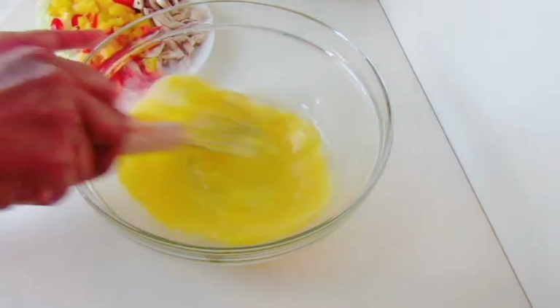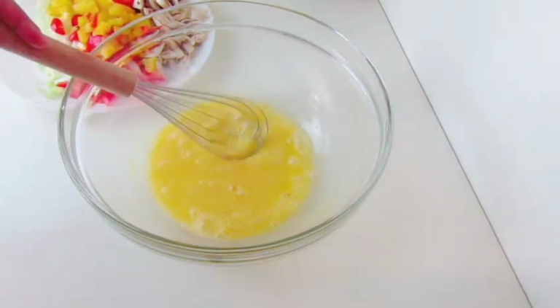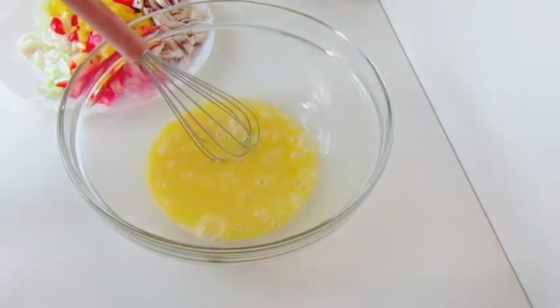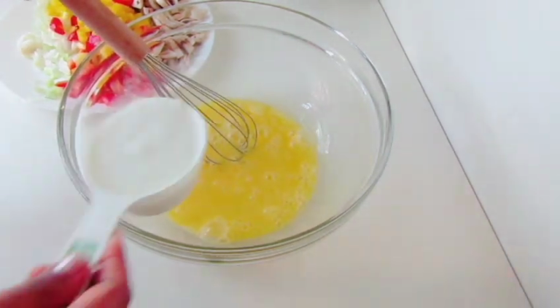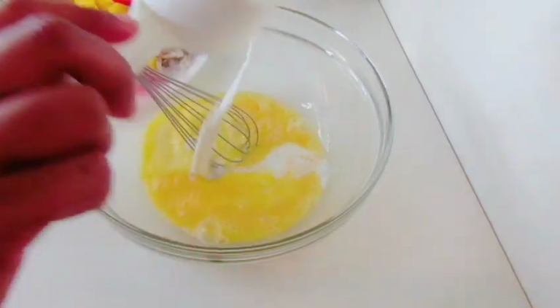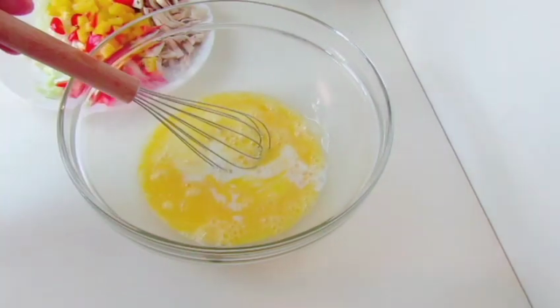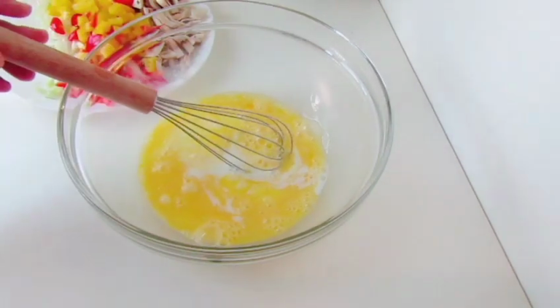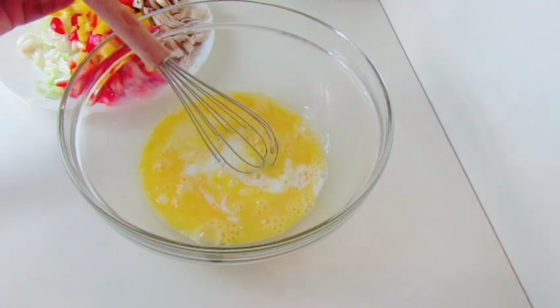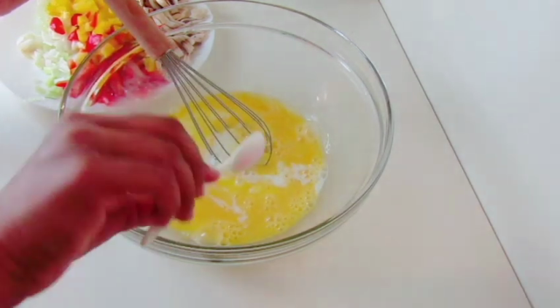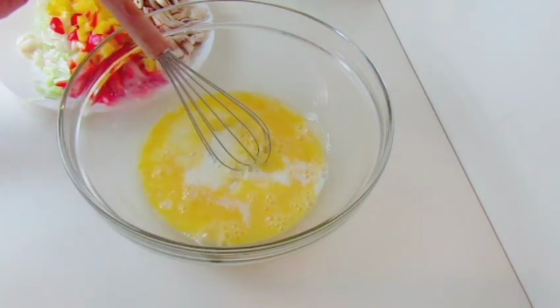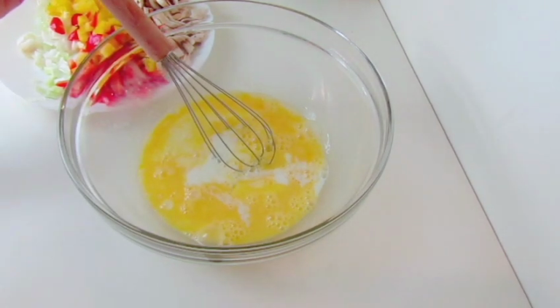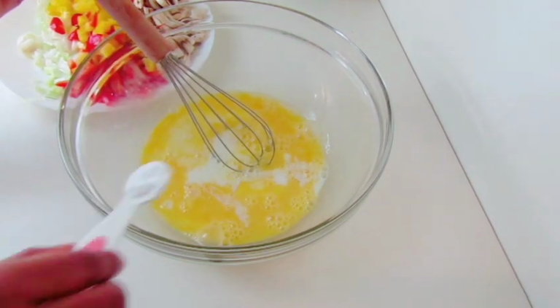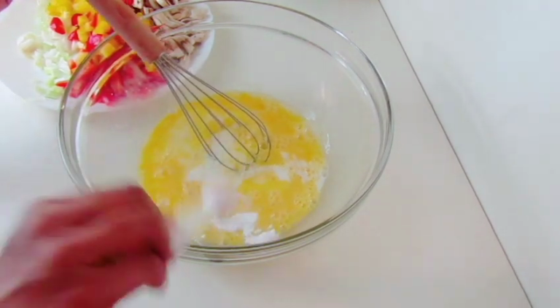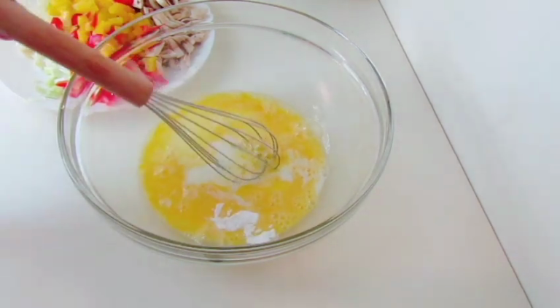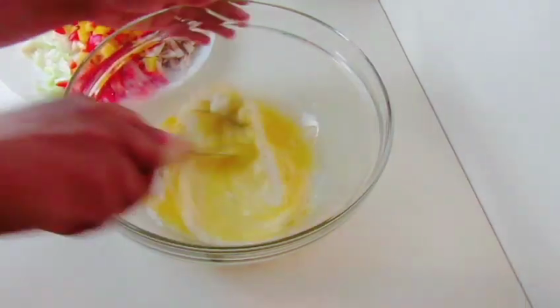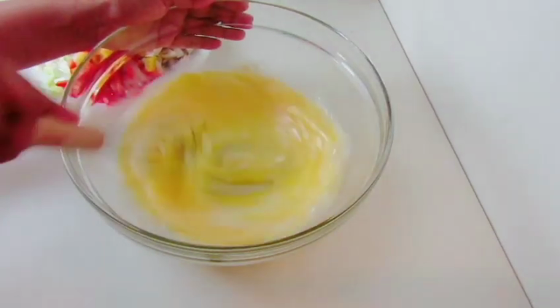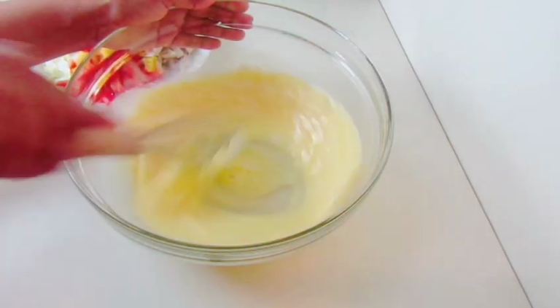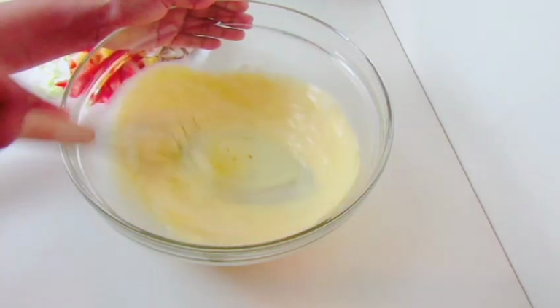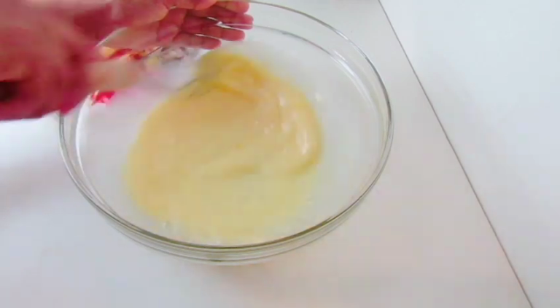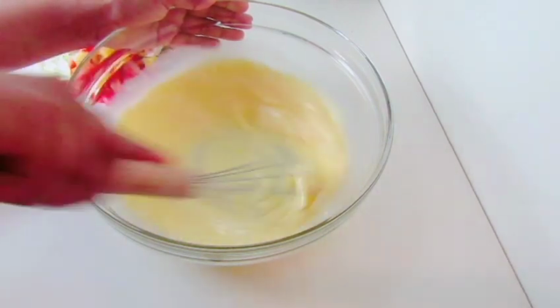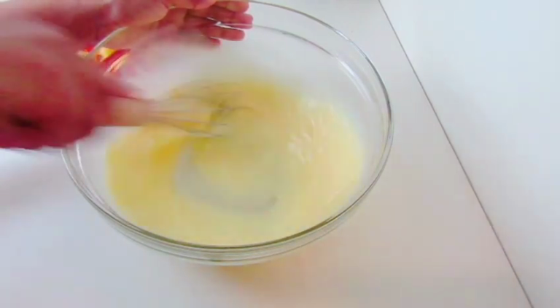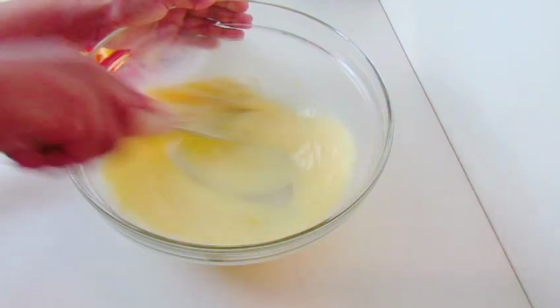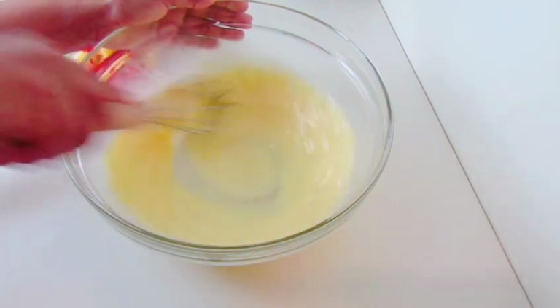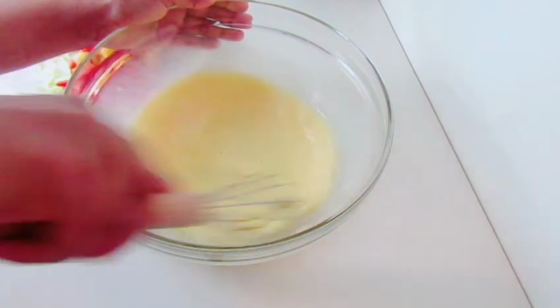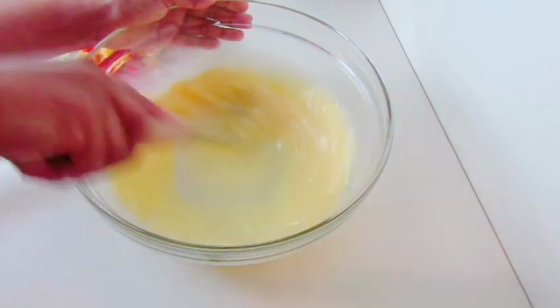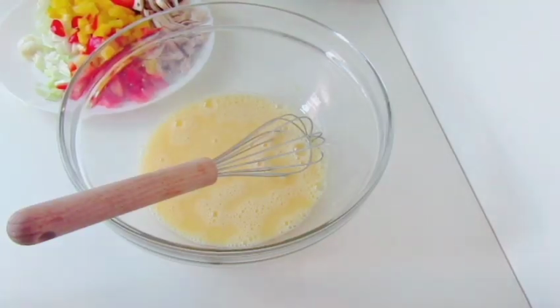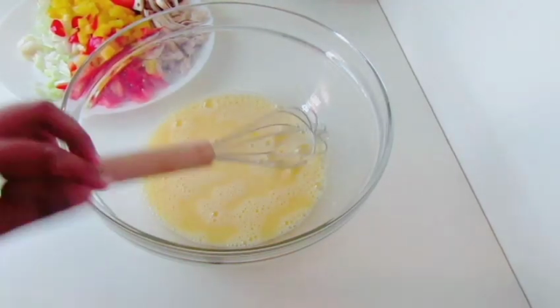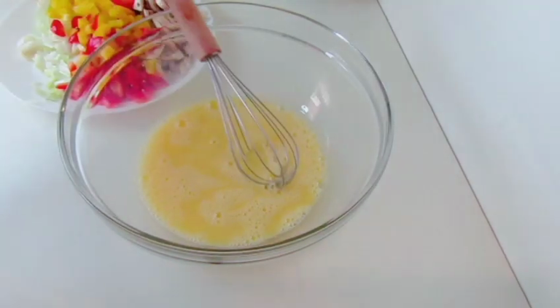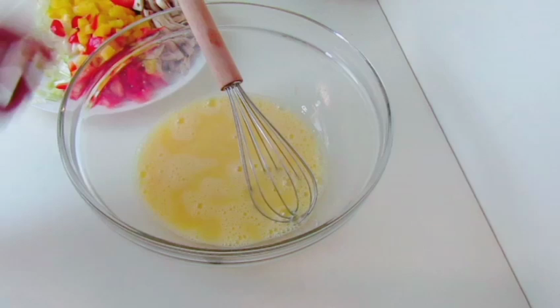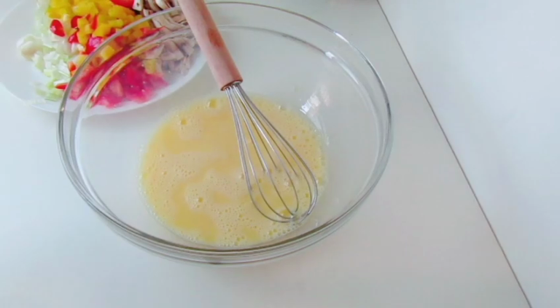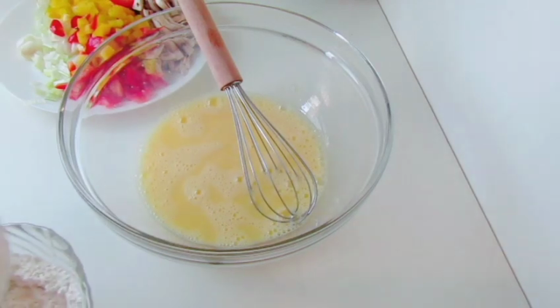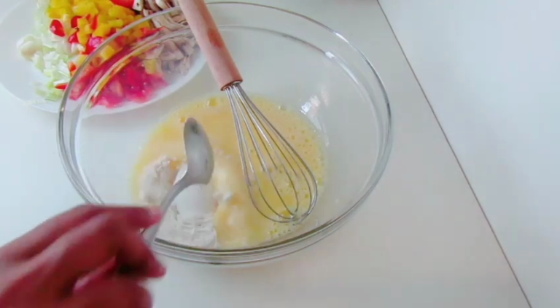Pour in a little bit of water. Pour in baking soda.